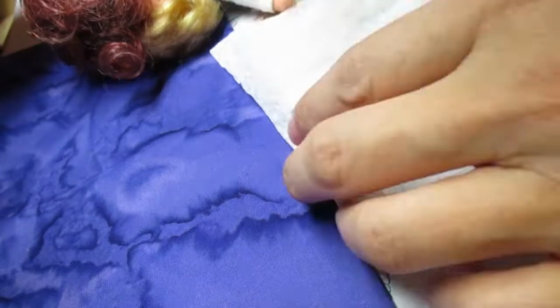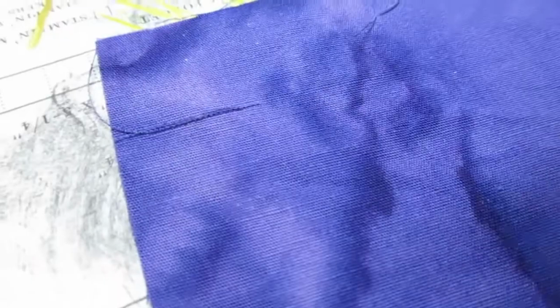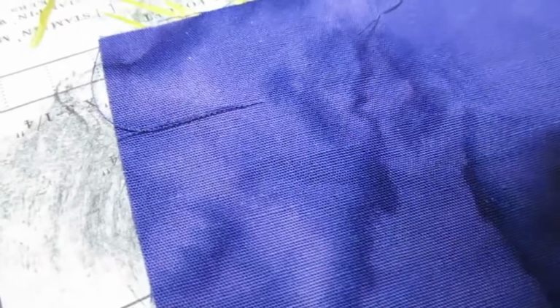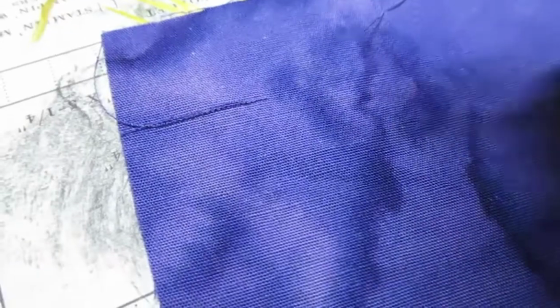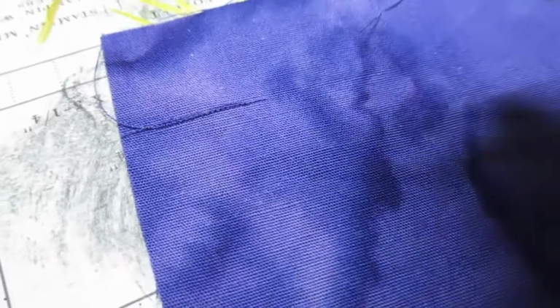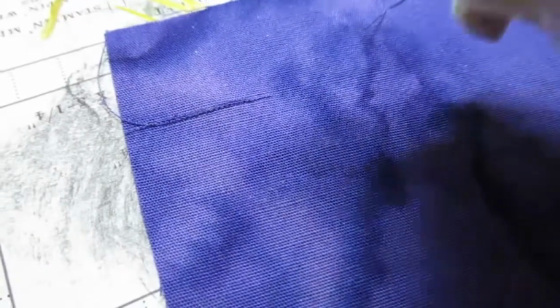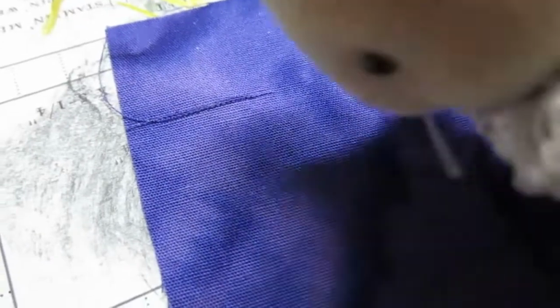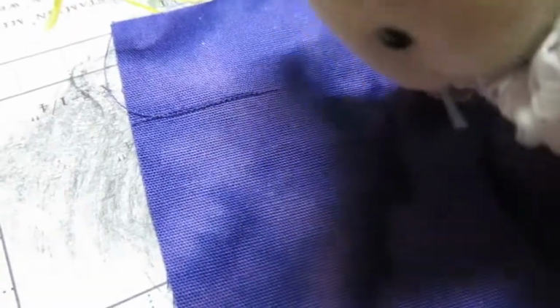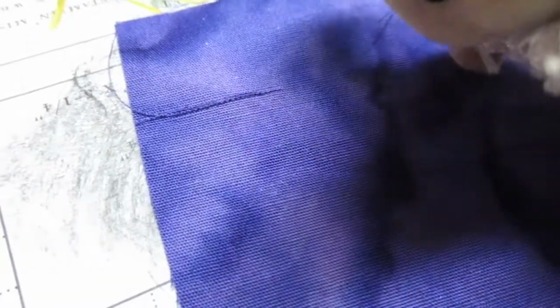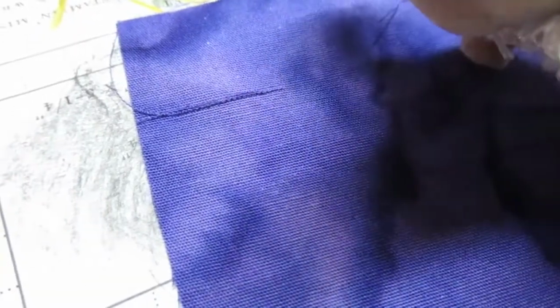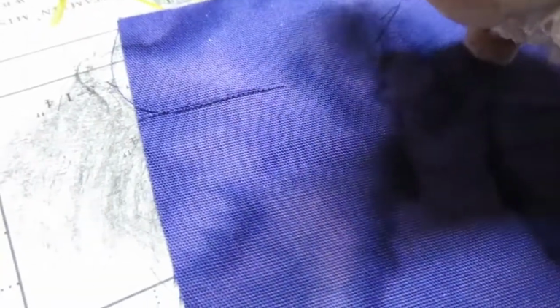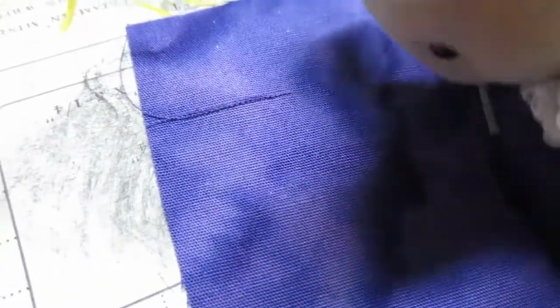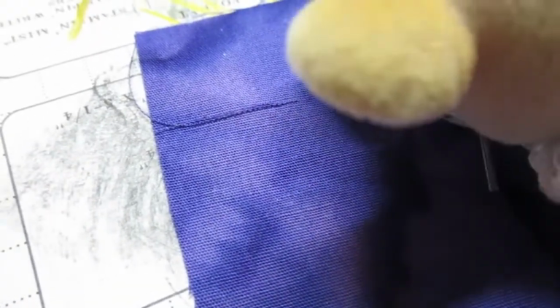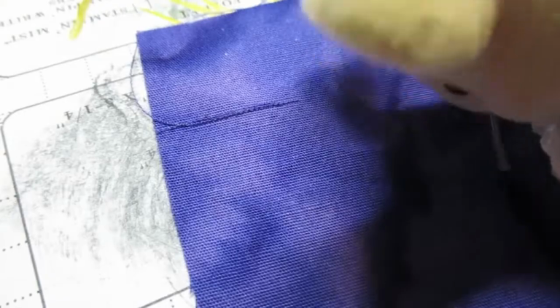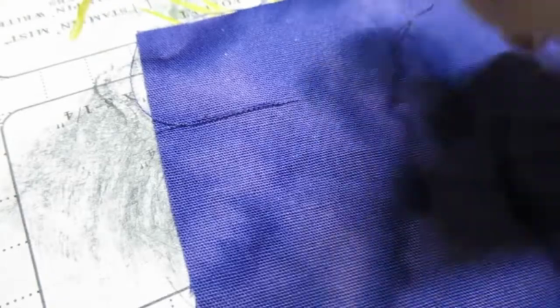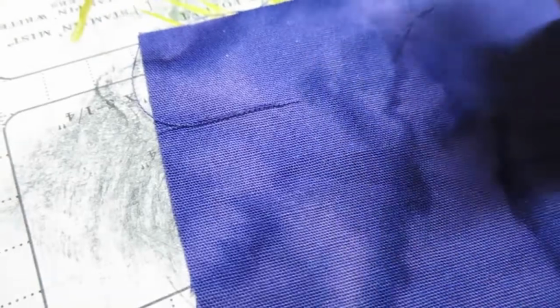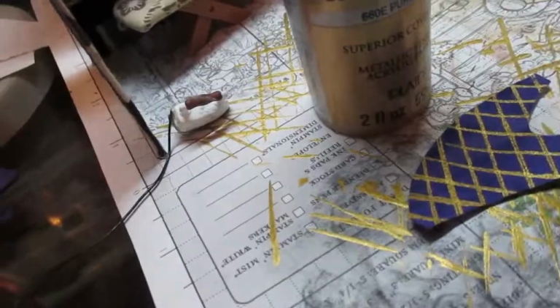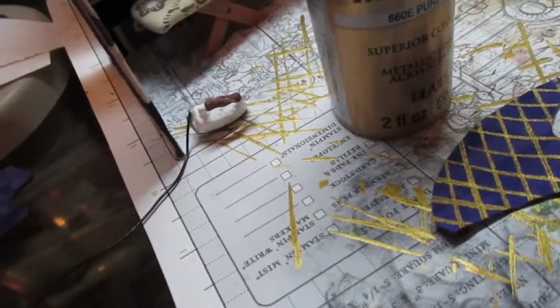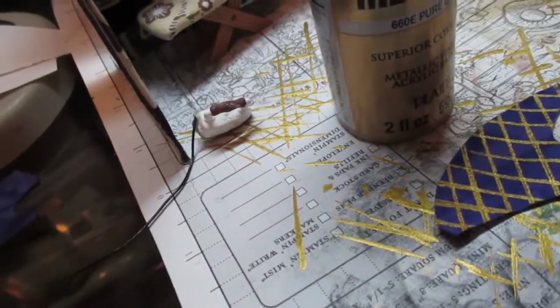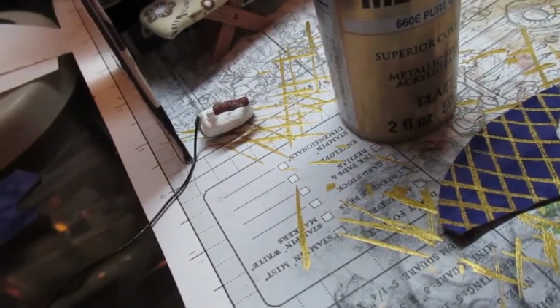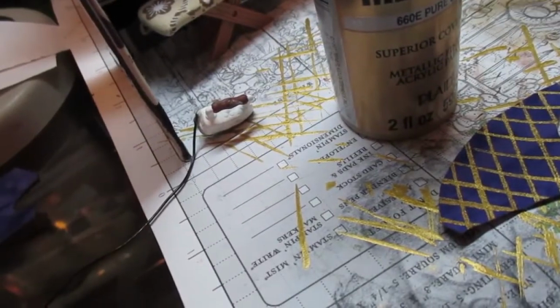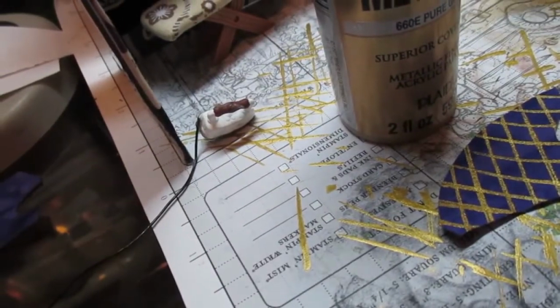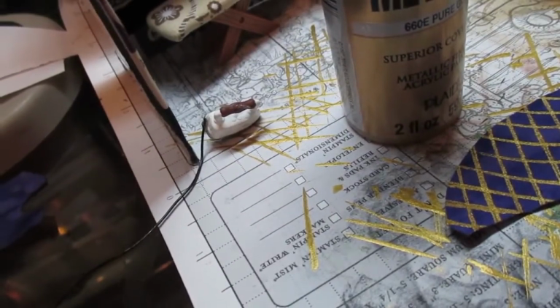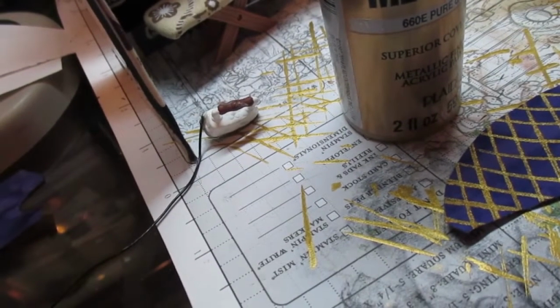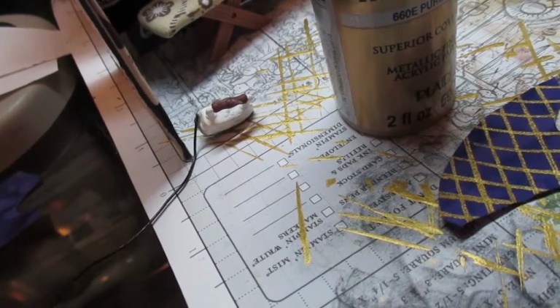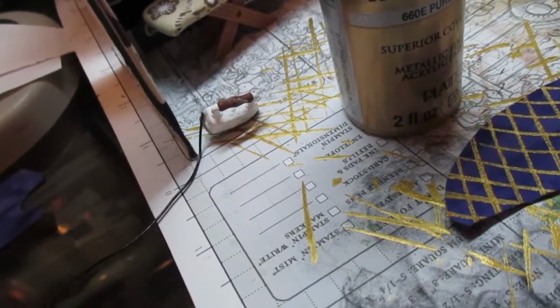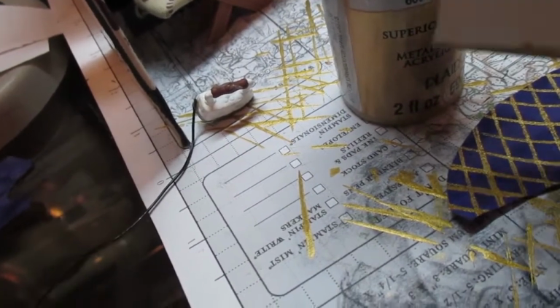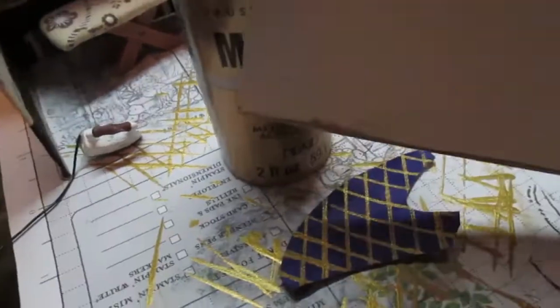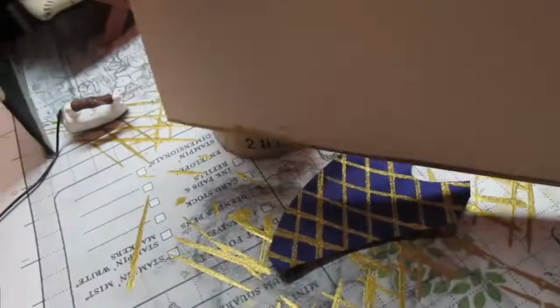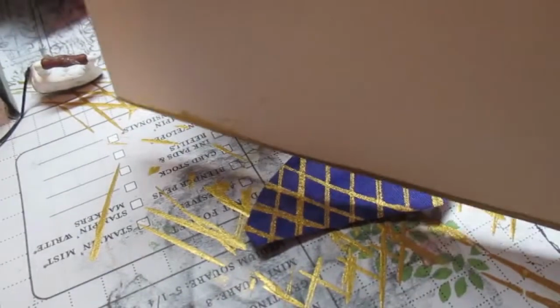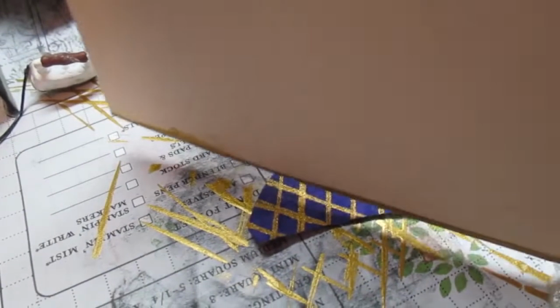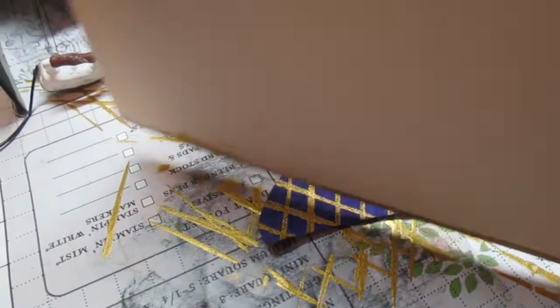I found this purple fabric, but I couldn't find the gold patterned fabric, so I recreated it with gold acrylic paint and a straight edge.